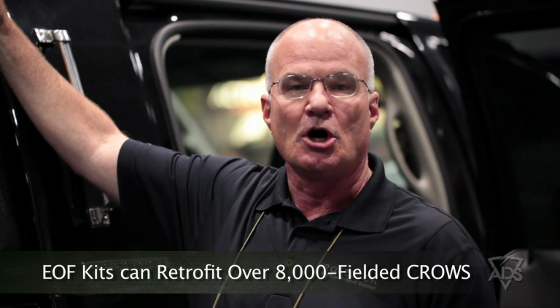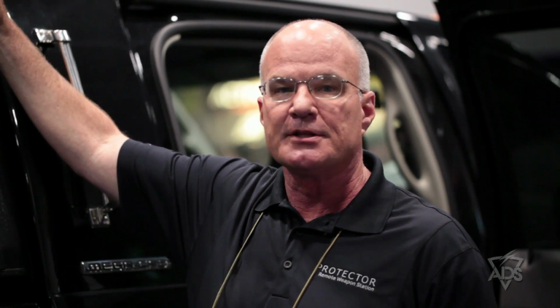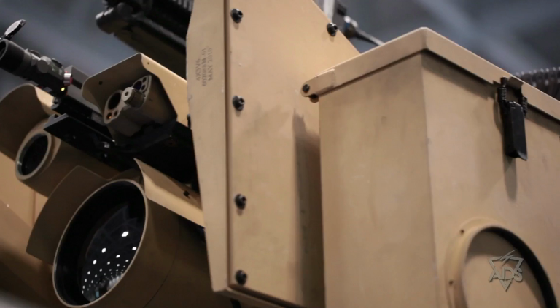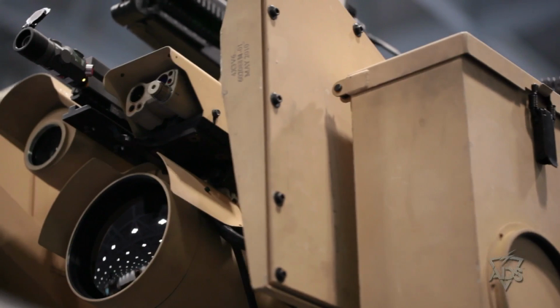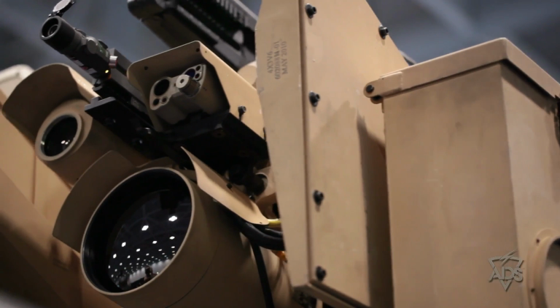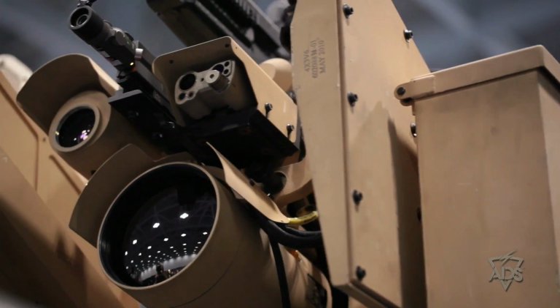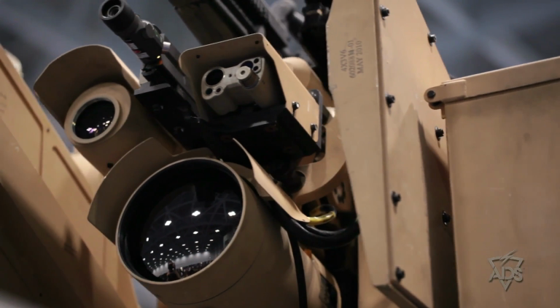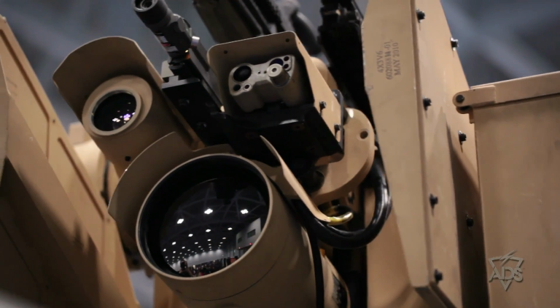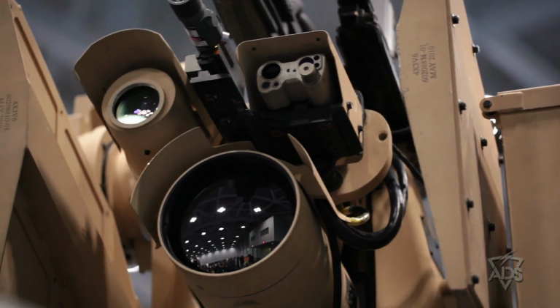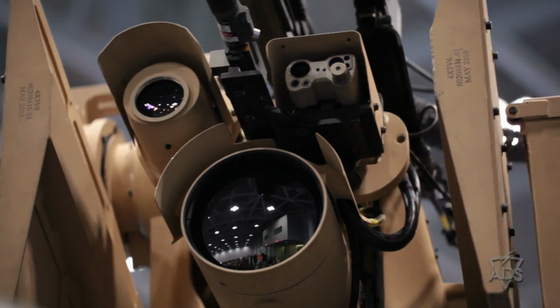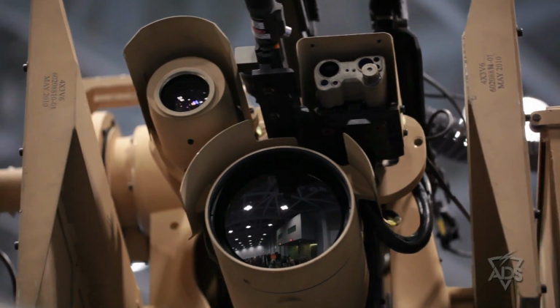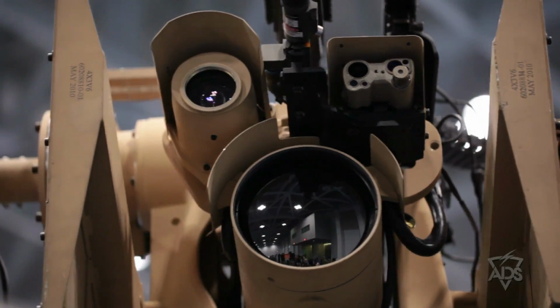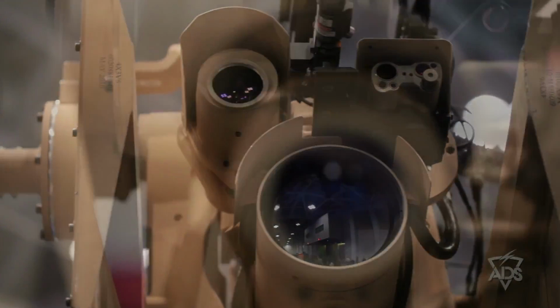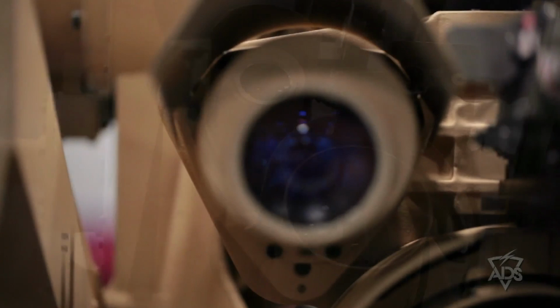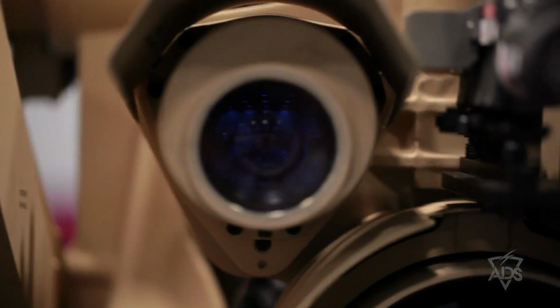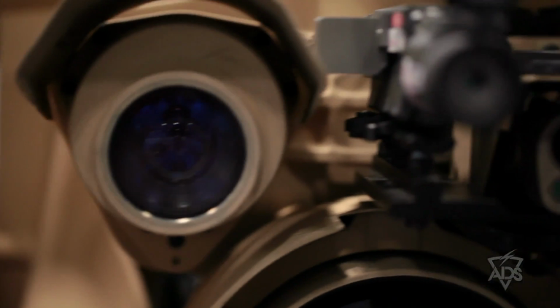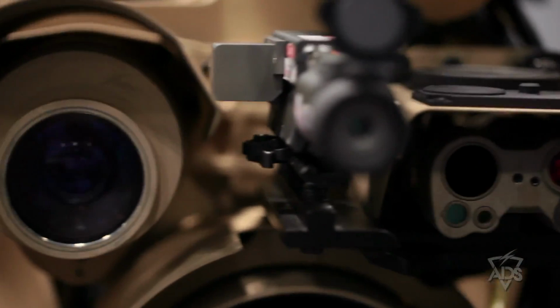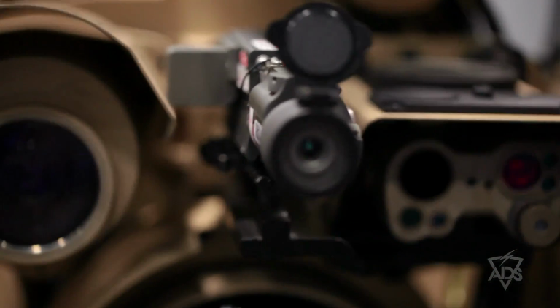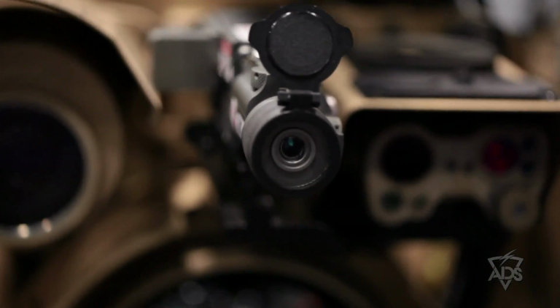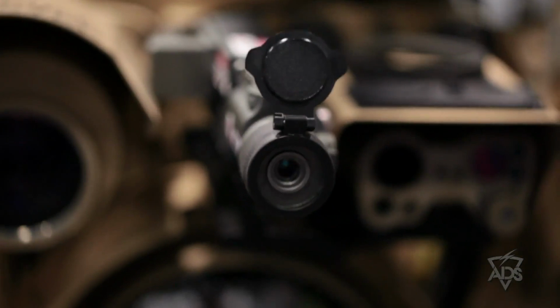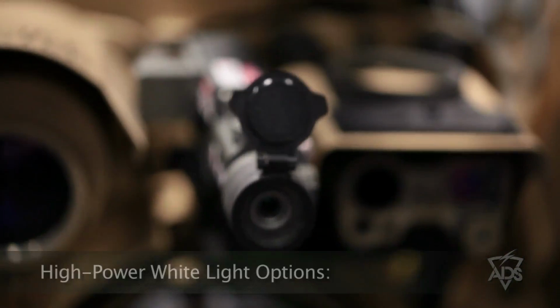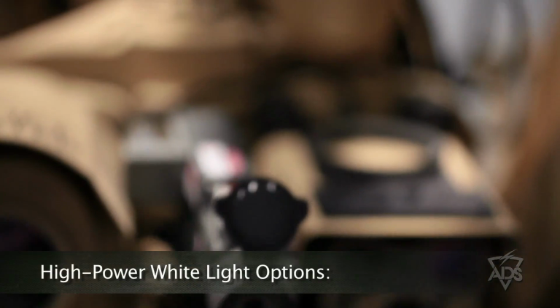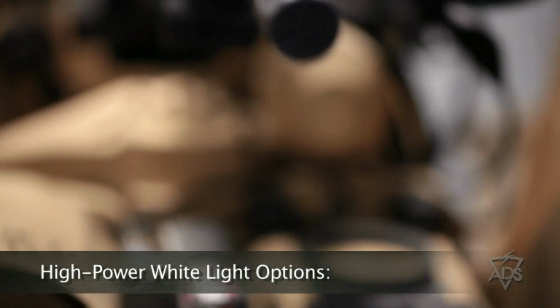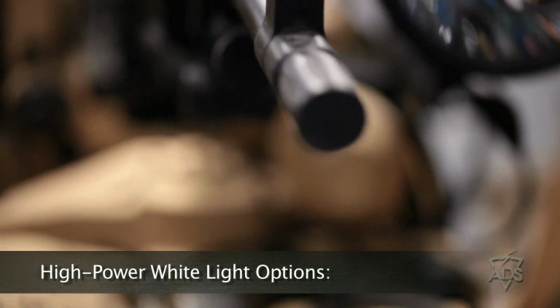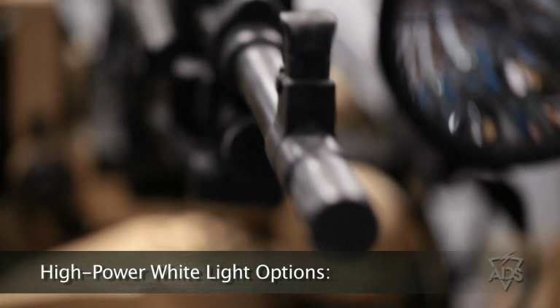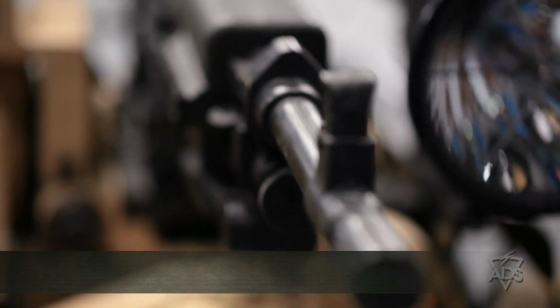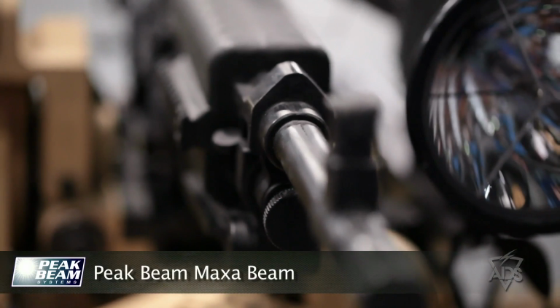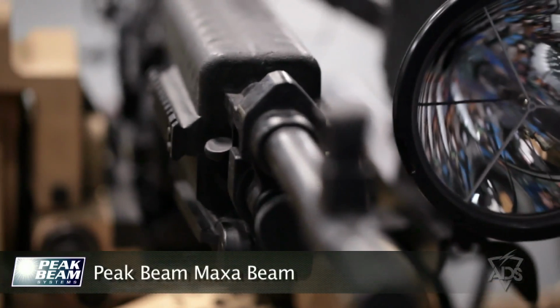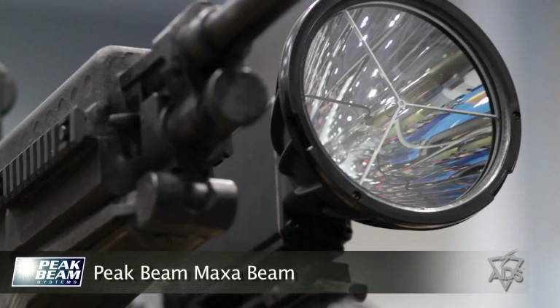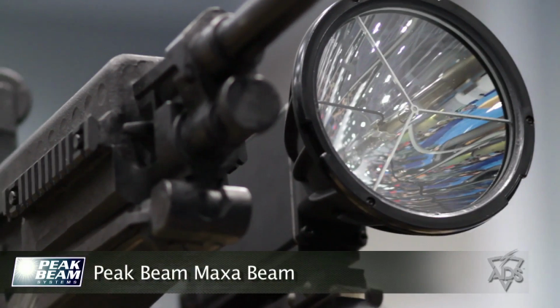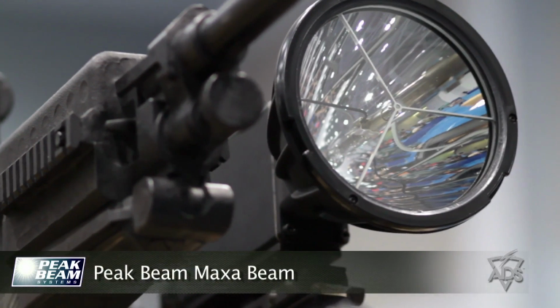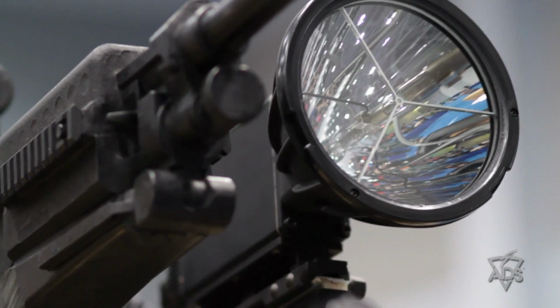On this remote weapons station is an escalation of force kit that is built upon three capabilities, specifically a high-powered white light by Heatbeam MaxiBeam with 12 million candle power.